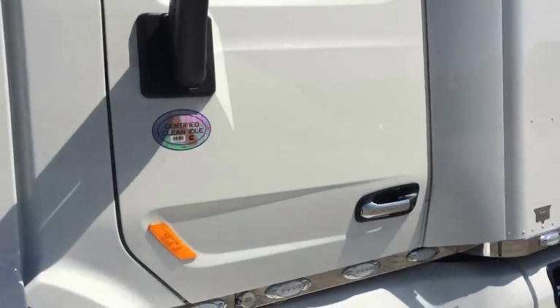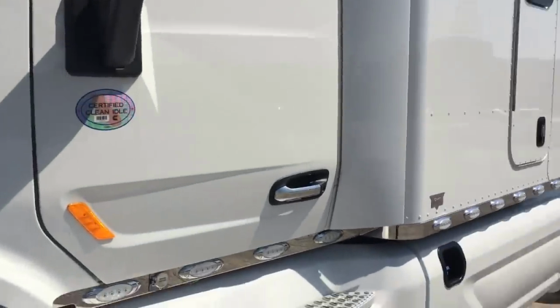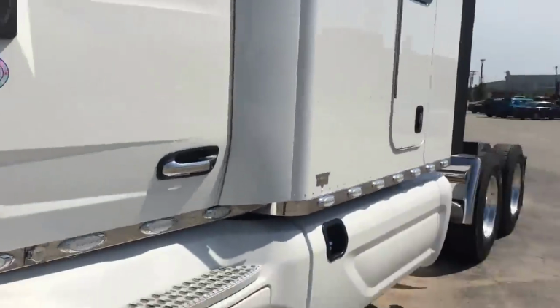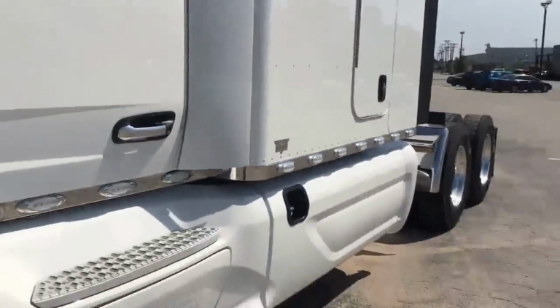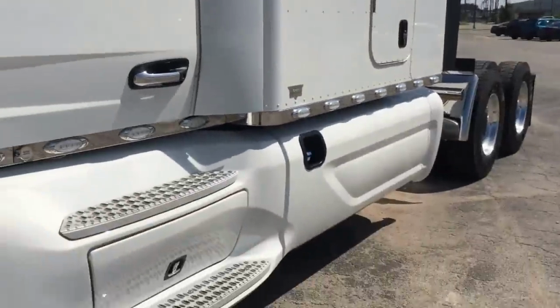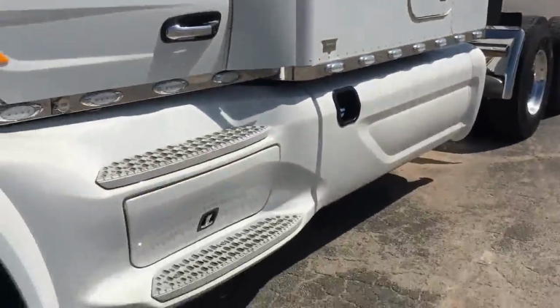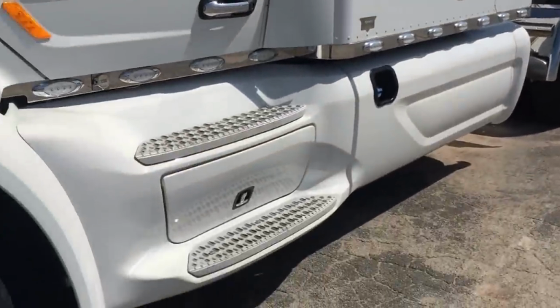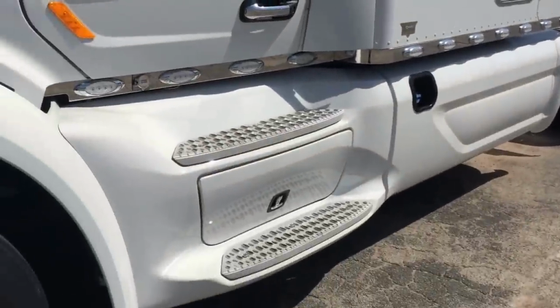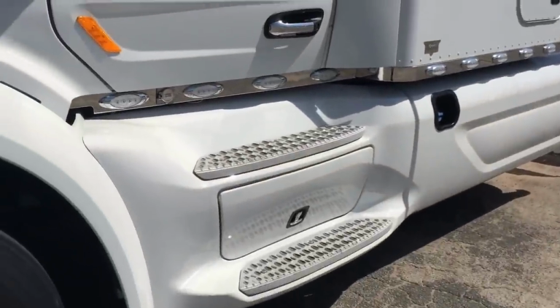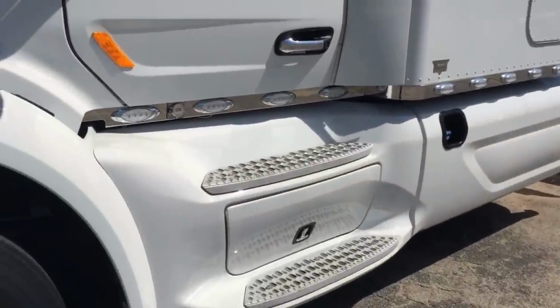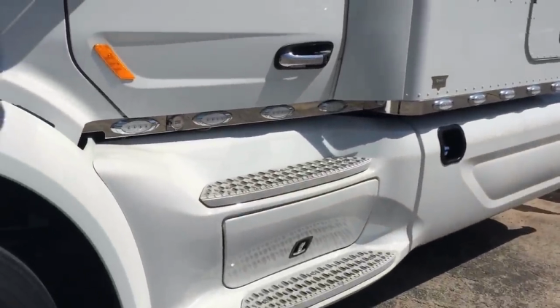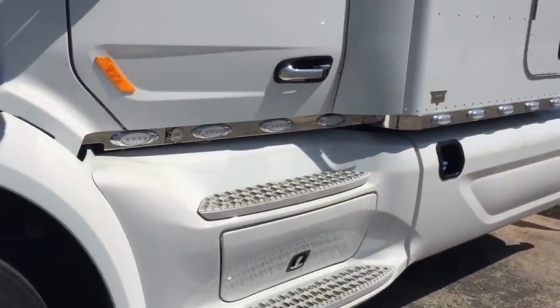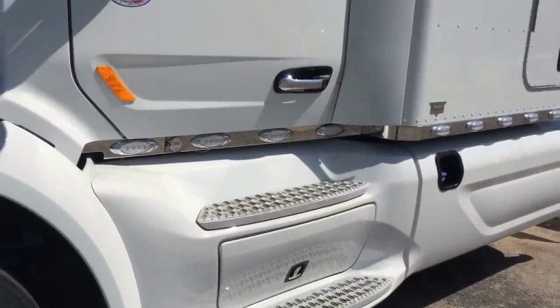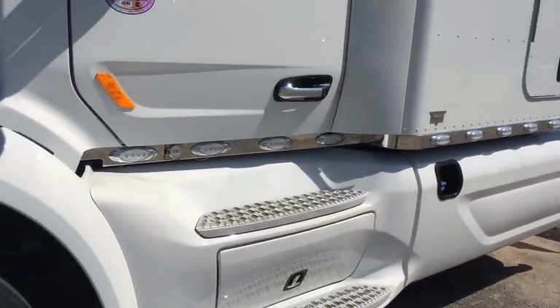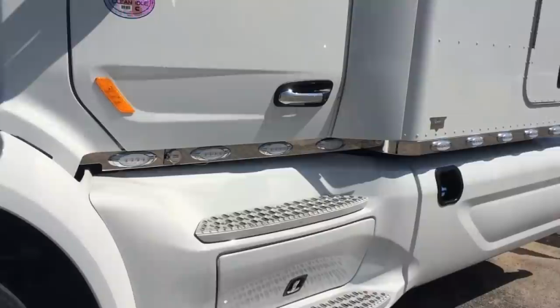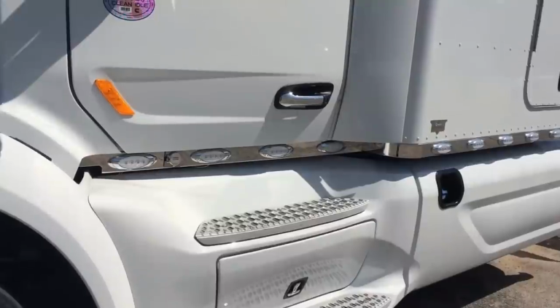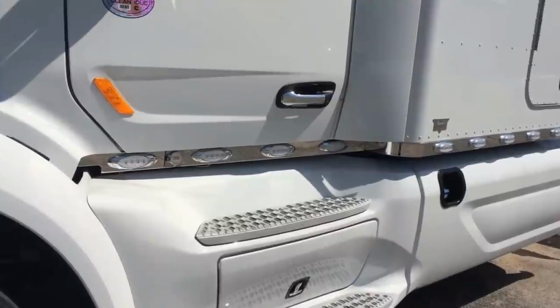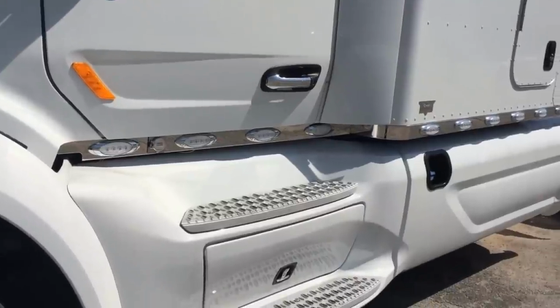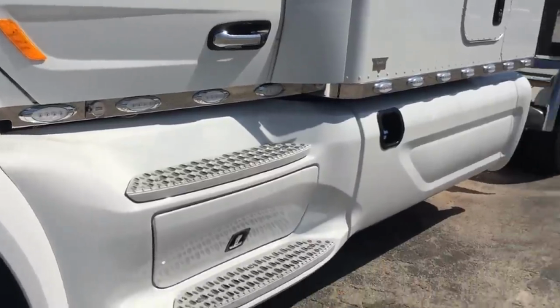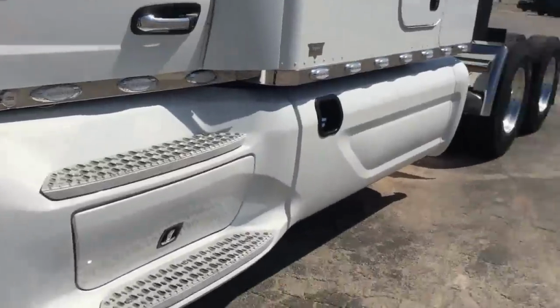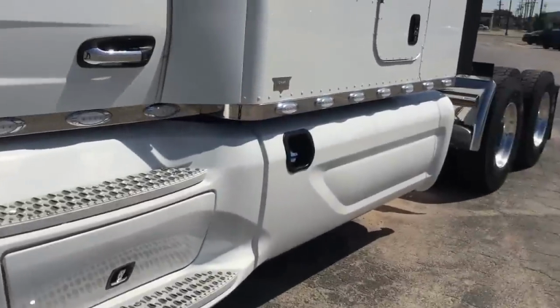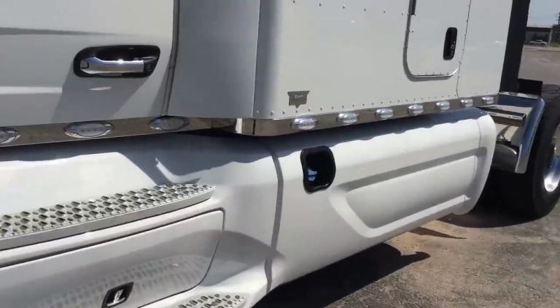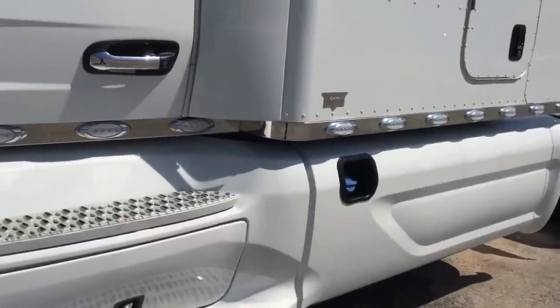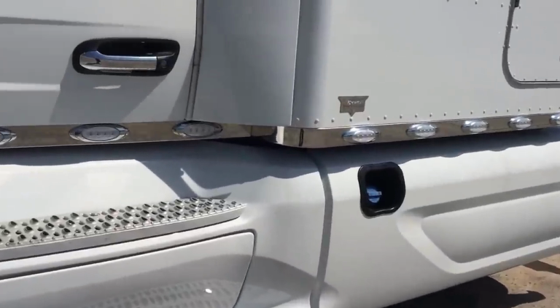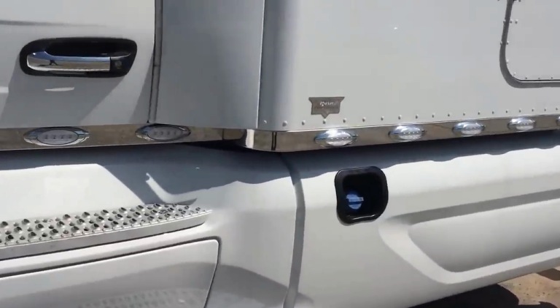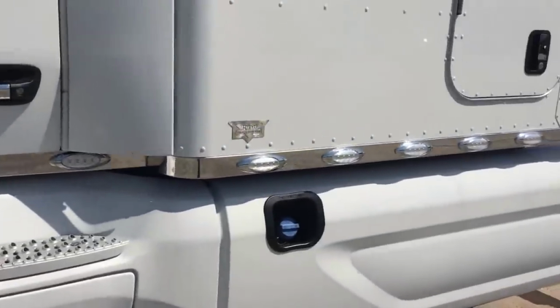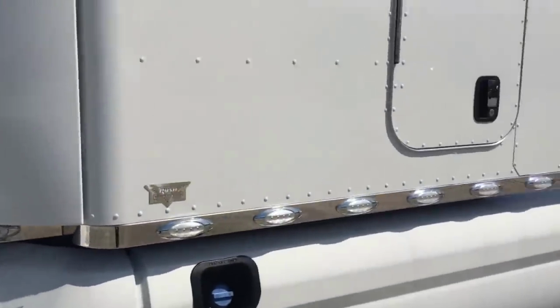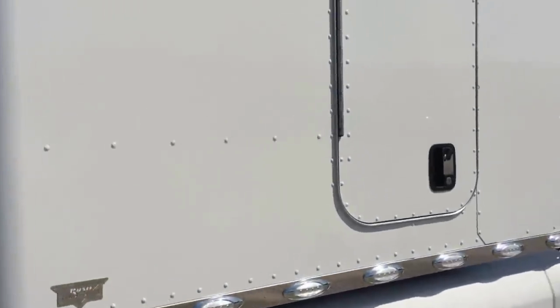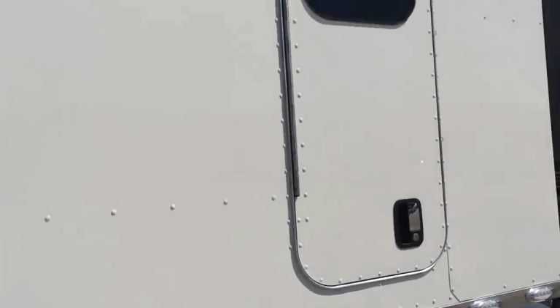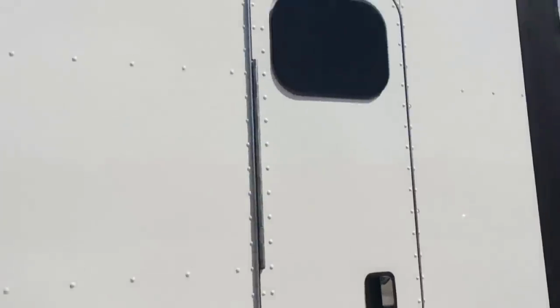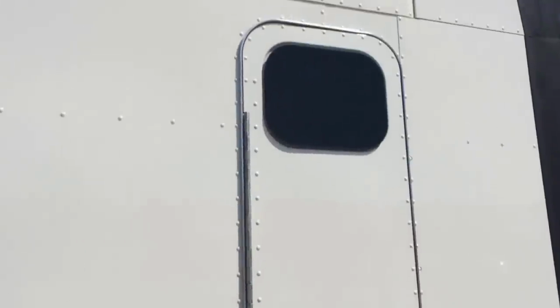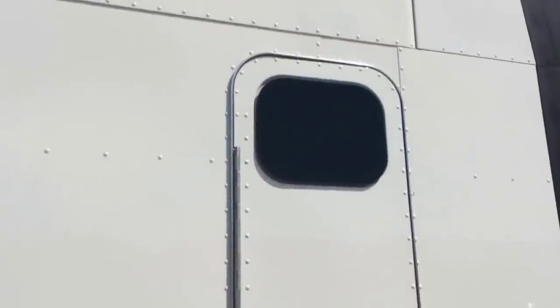Remote loop, disc brakes, Phoenix designs, stainless panels with all the LED lights in it, bearing package, full sleeper door.